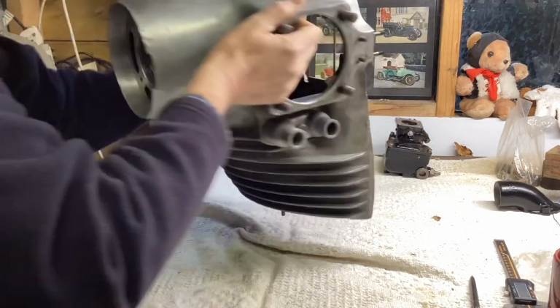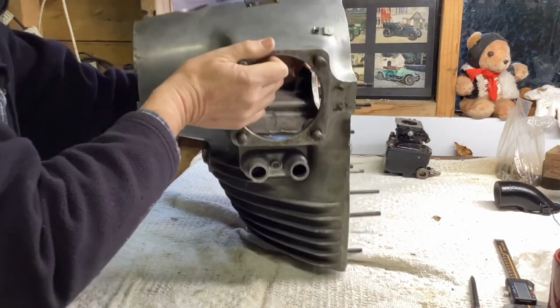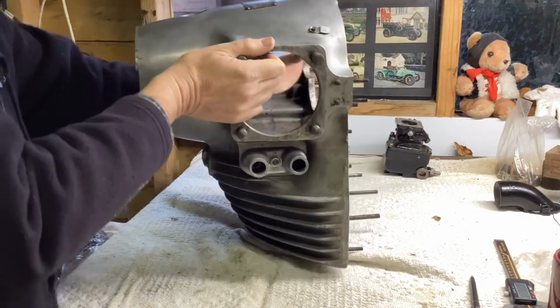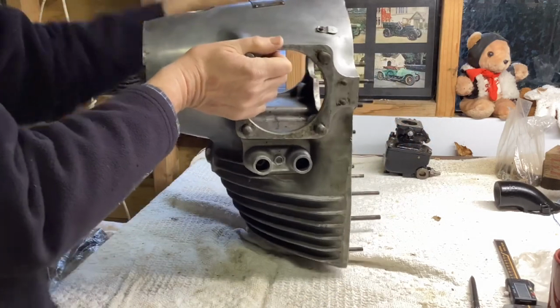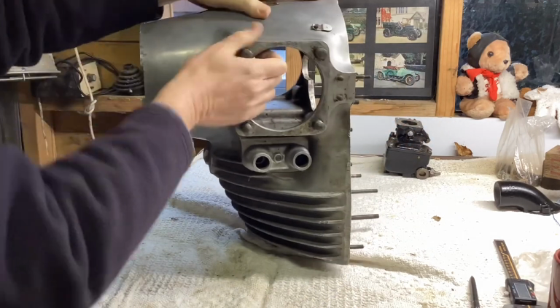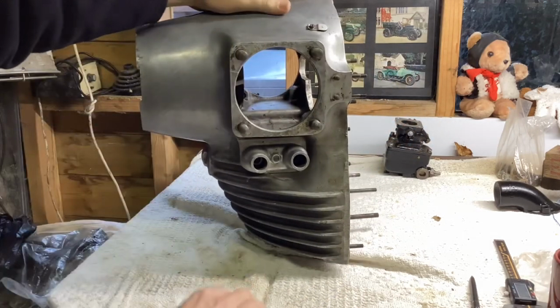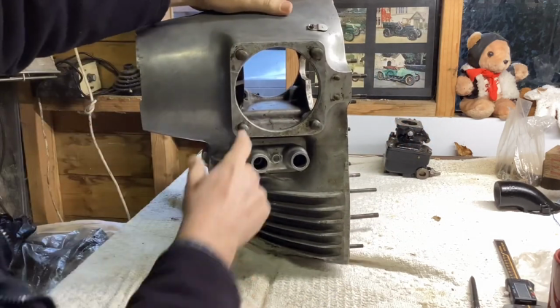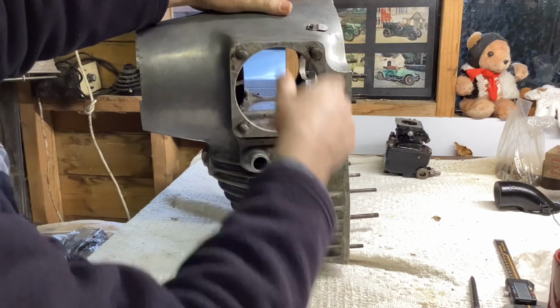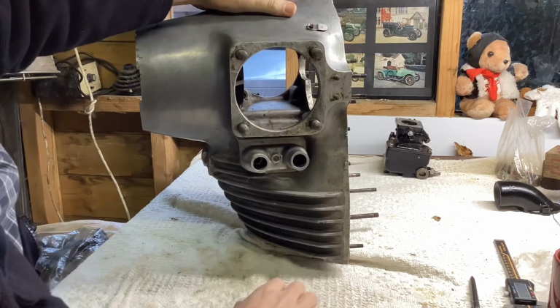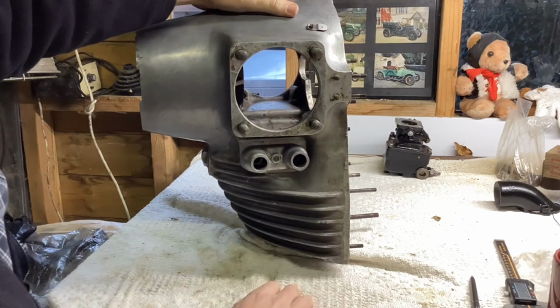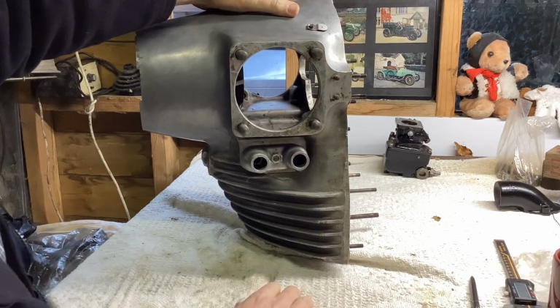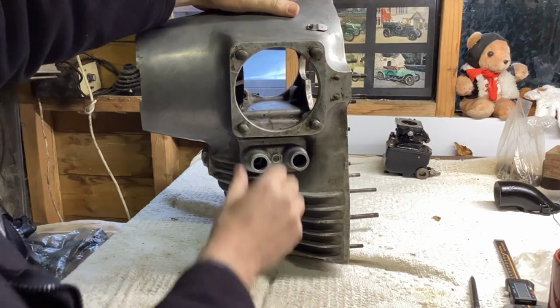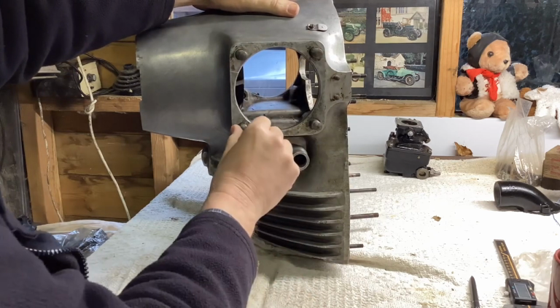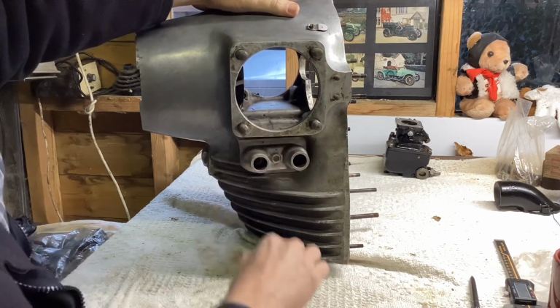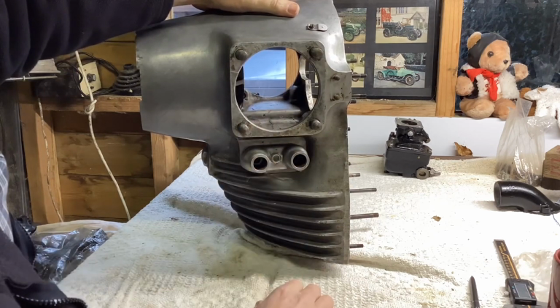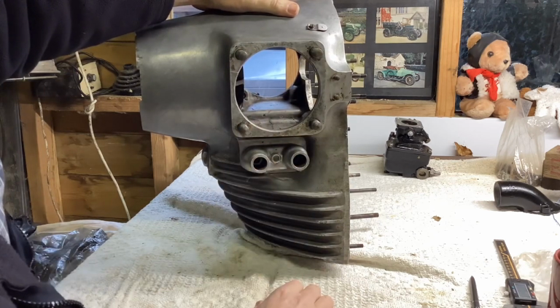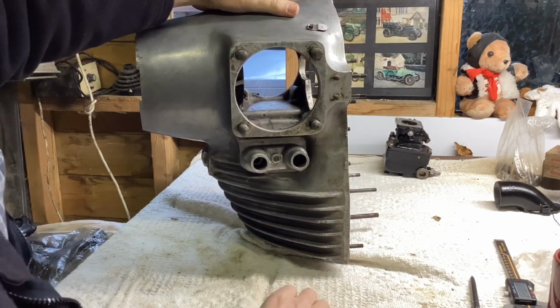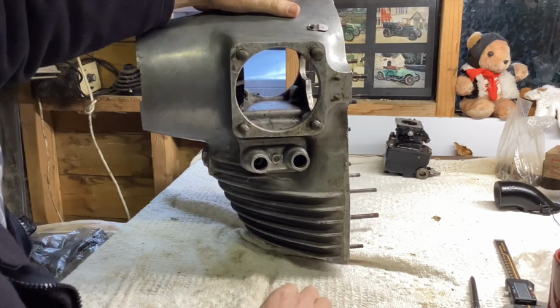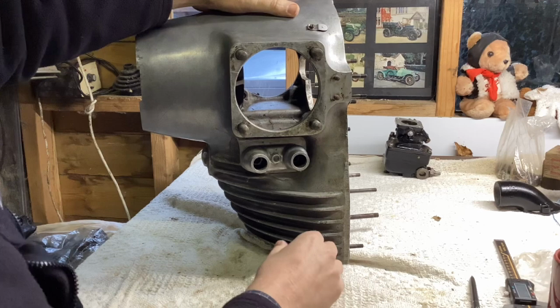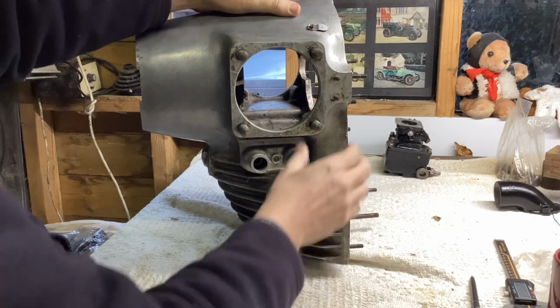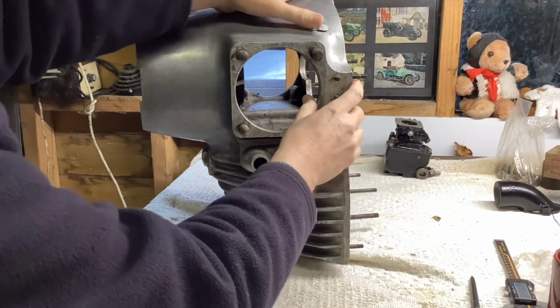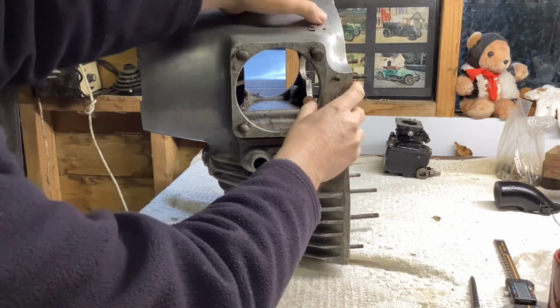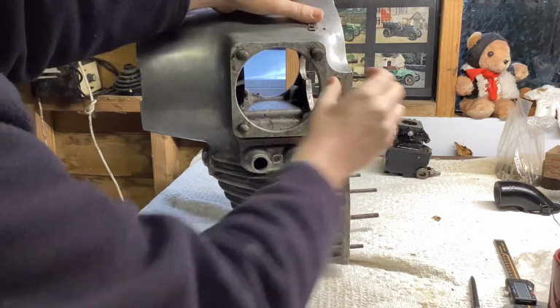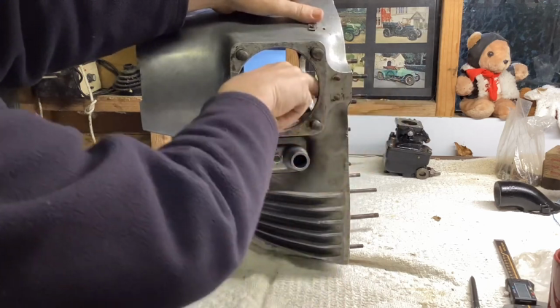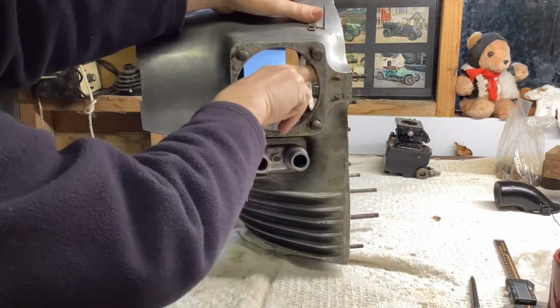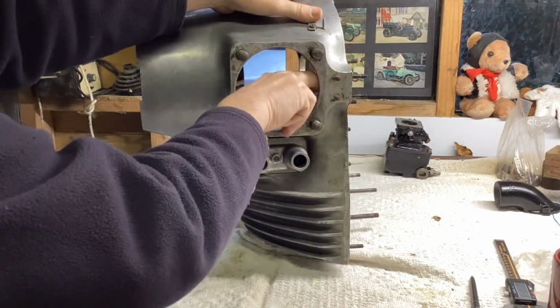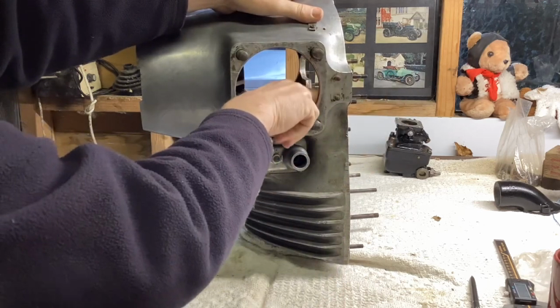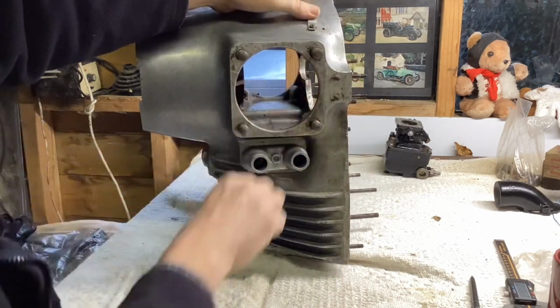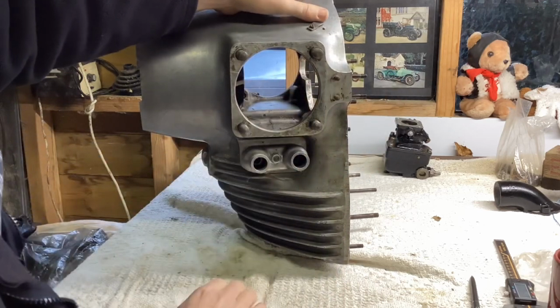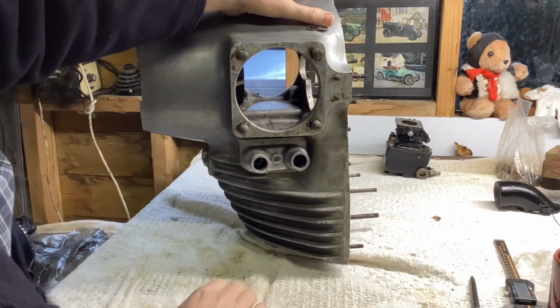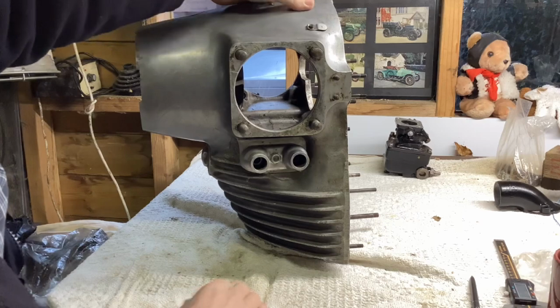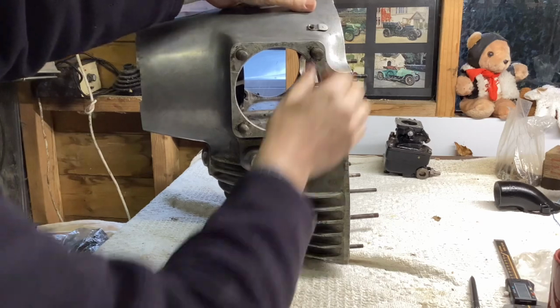On the side of the case, the biggest difference is the fact that the JAP only has four studs, although they're man-sized studs. The Praga has six, and they're smaller. That's the dipstick float arrangement on the JAP engine.